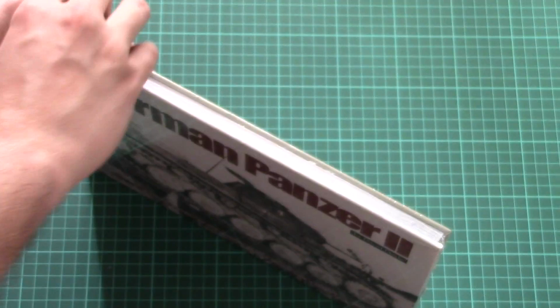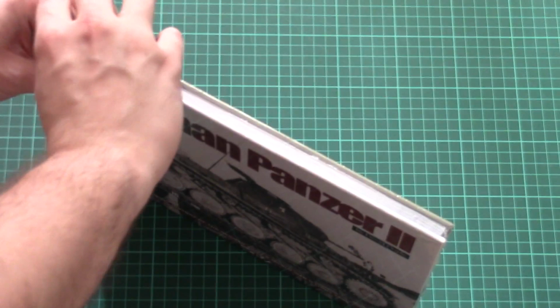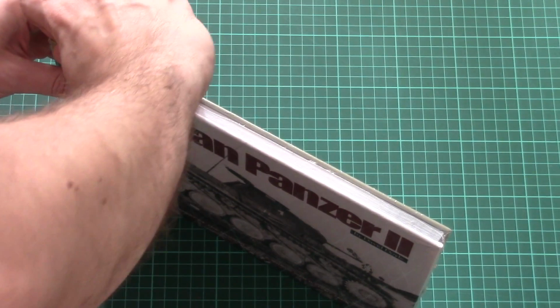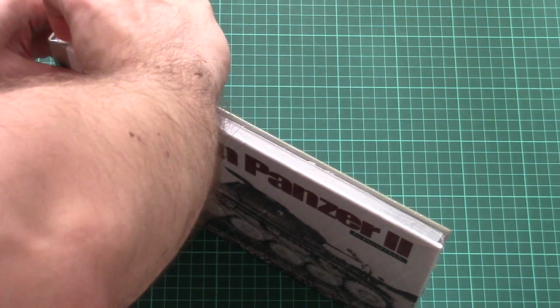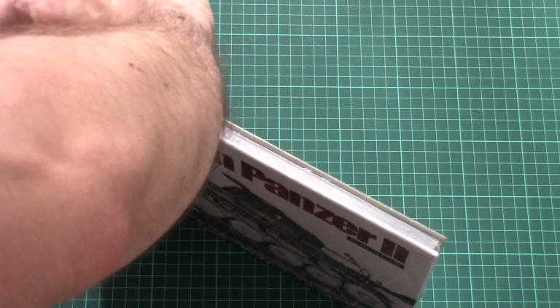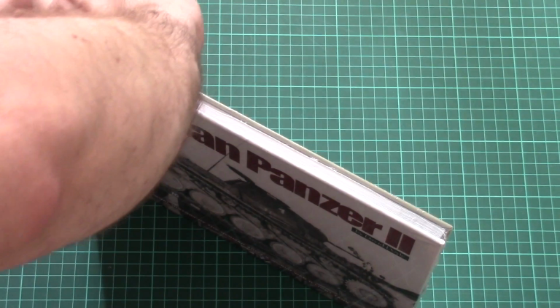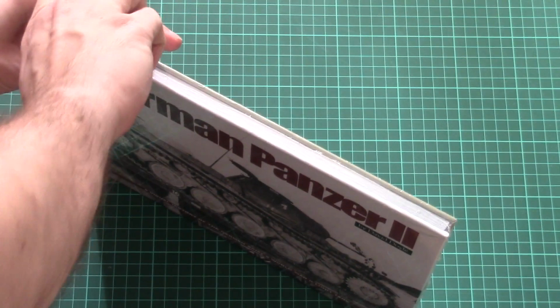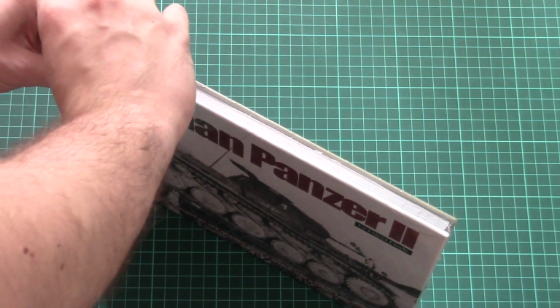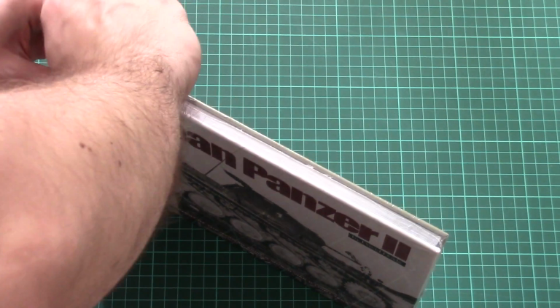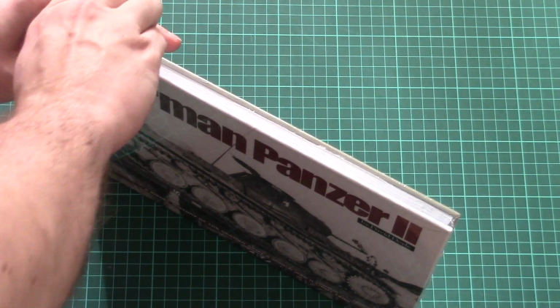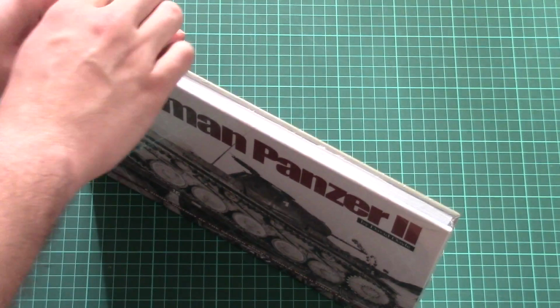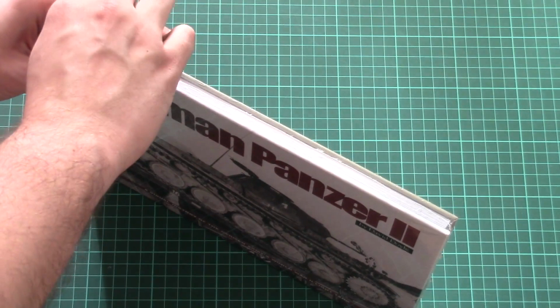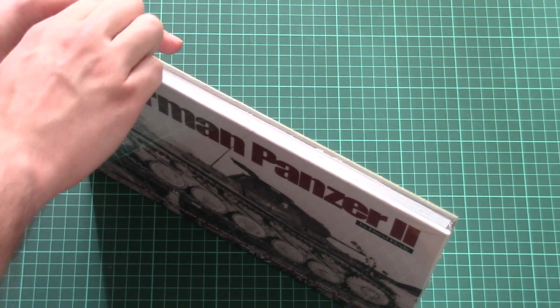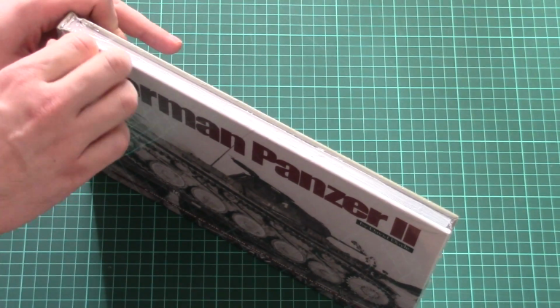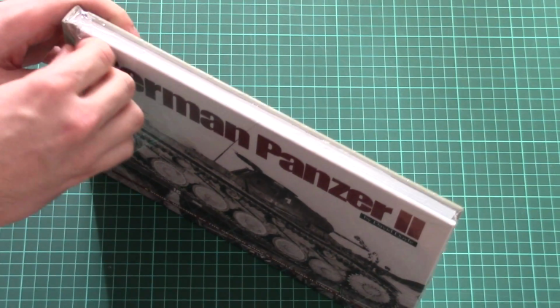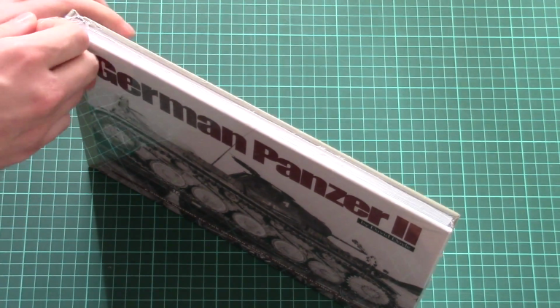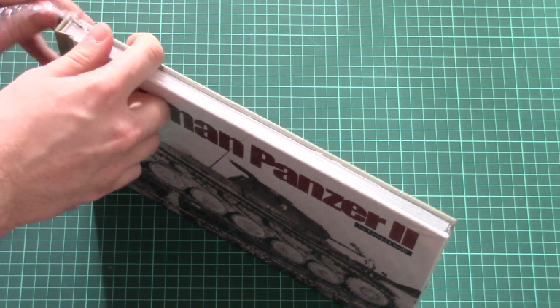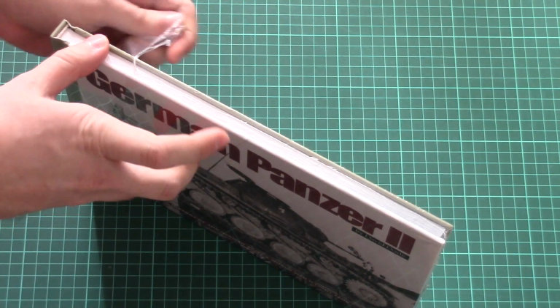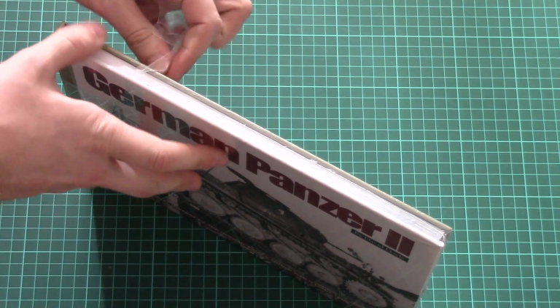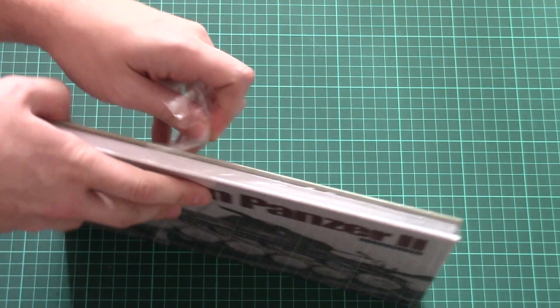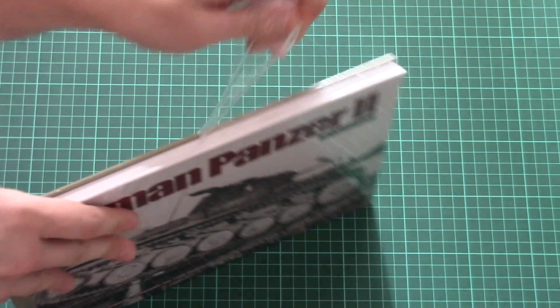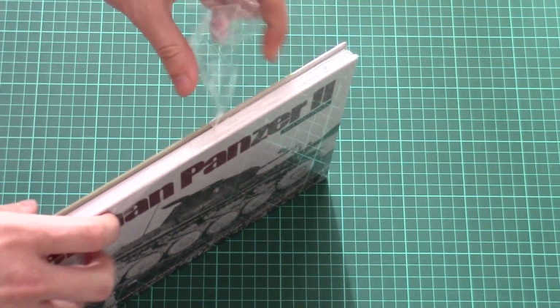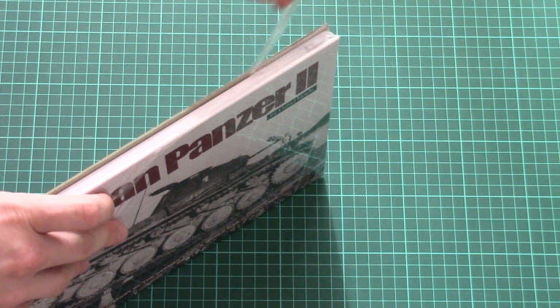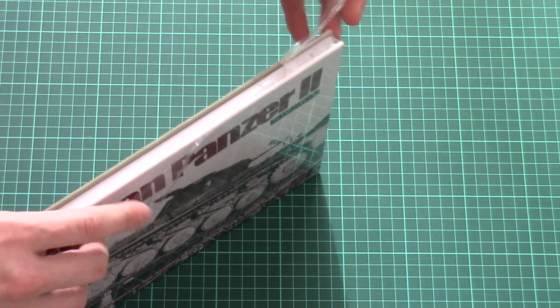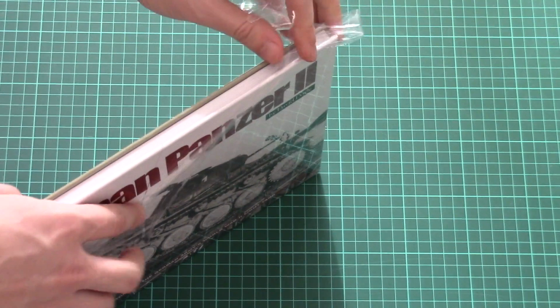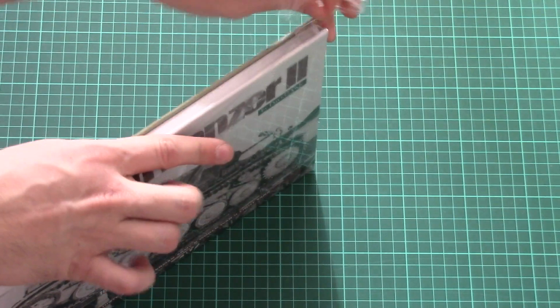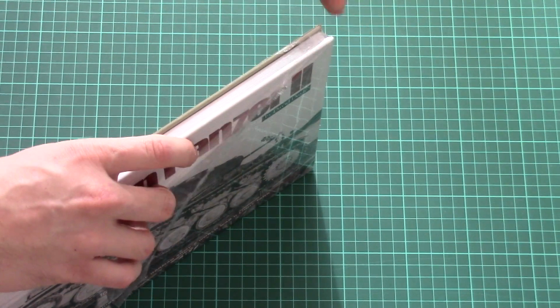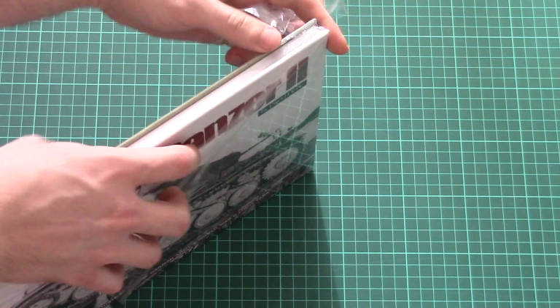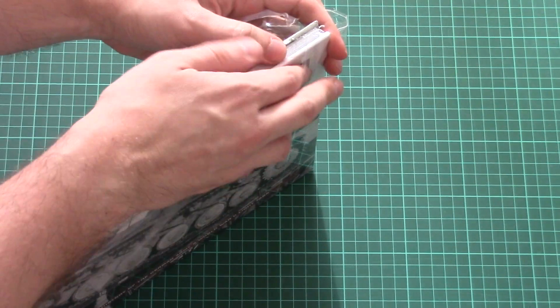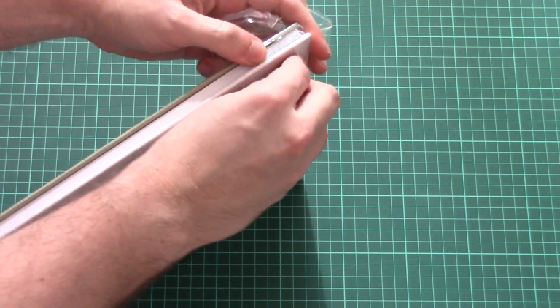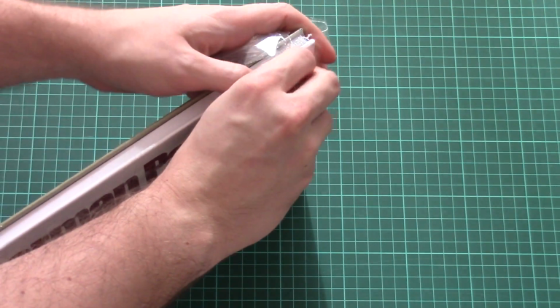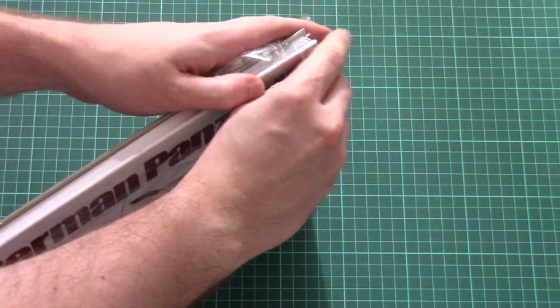As you can see, it came wrapped in special film — just give me a second, I'll try to open it. This is a card-bound book which looks quite nice — it can even be a perfect present.